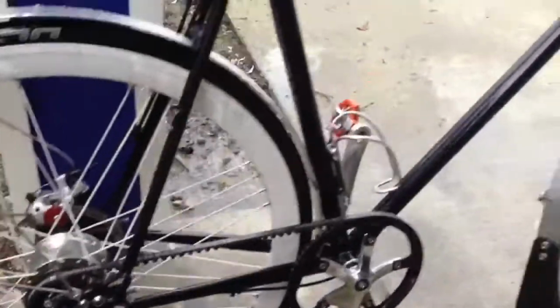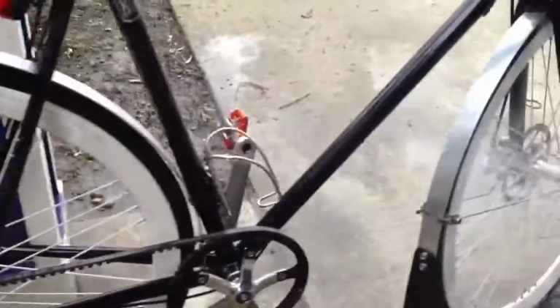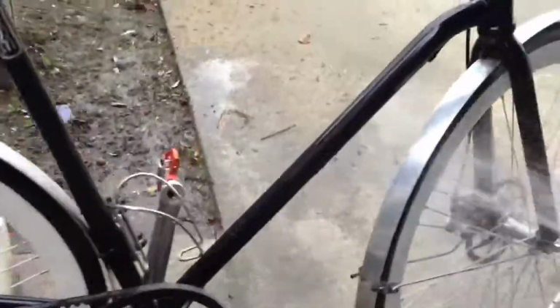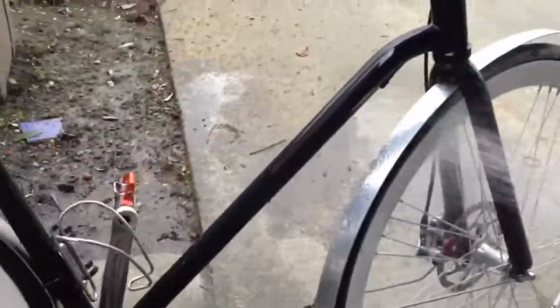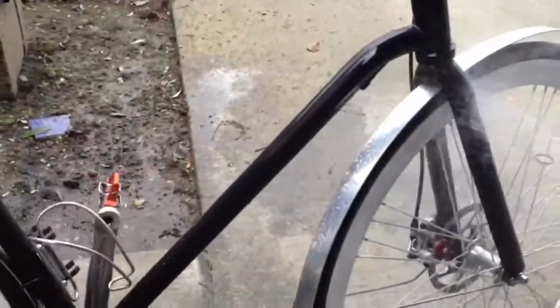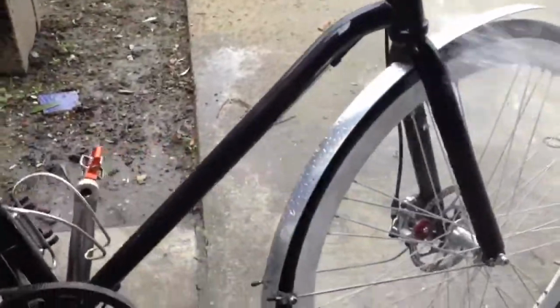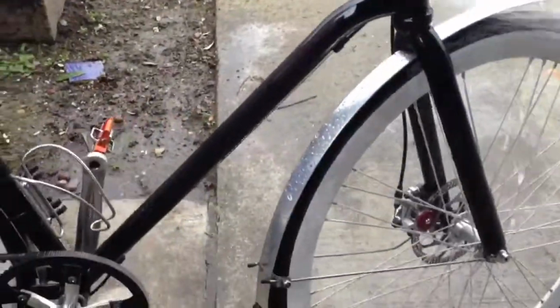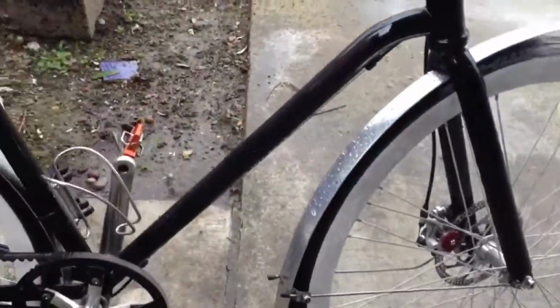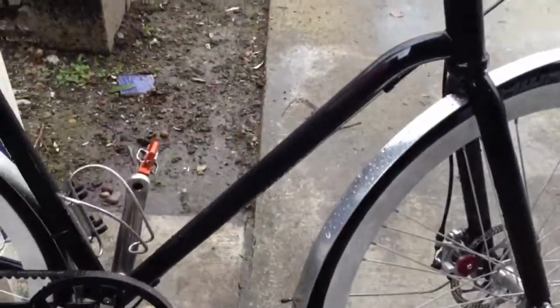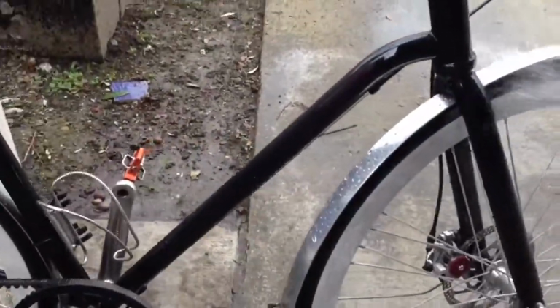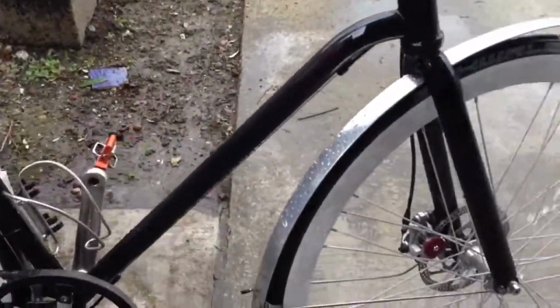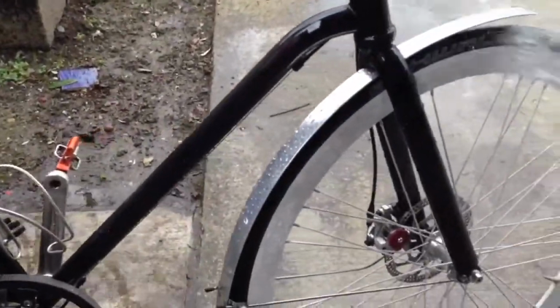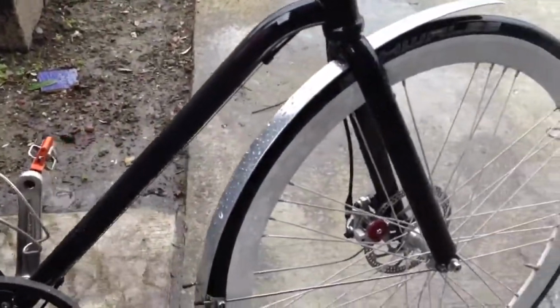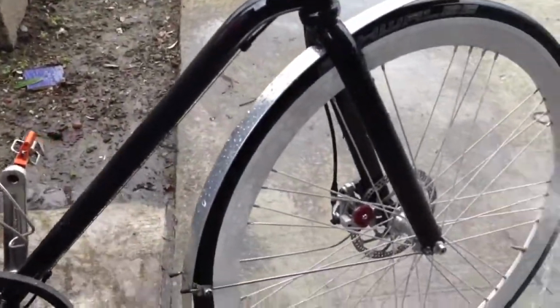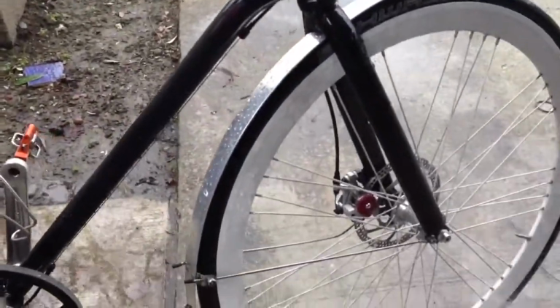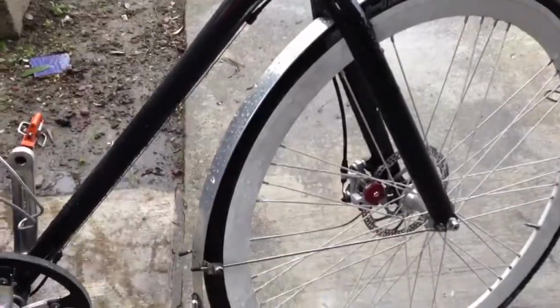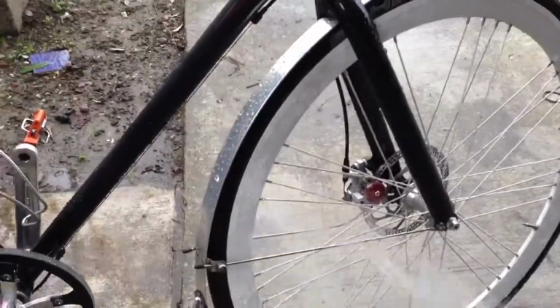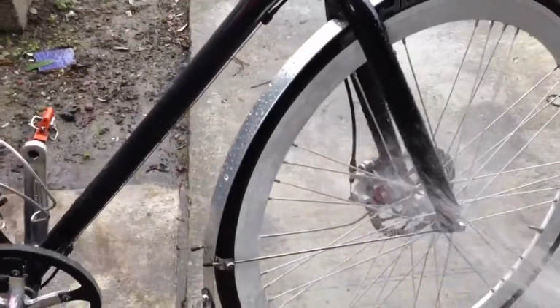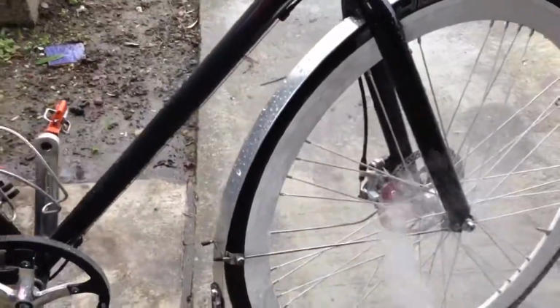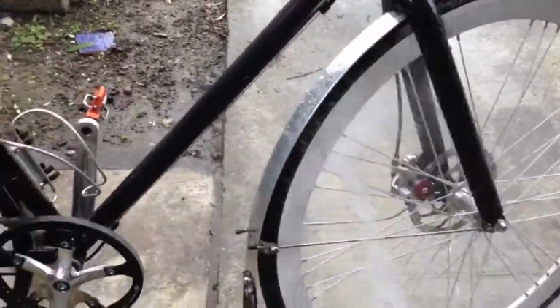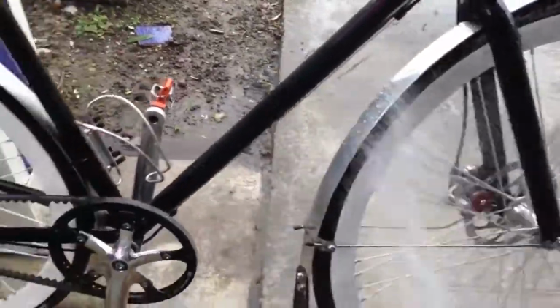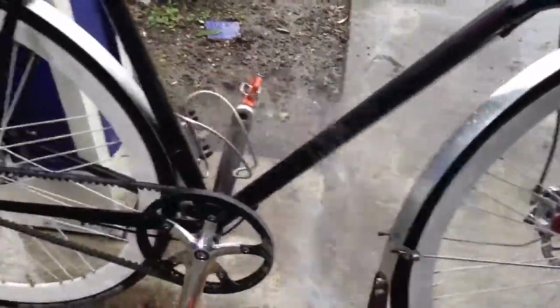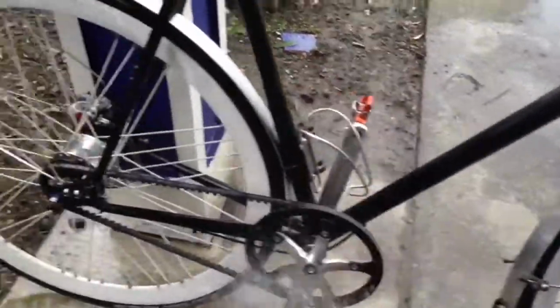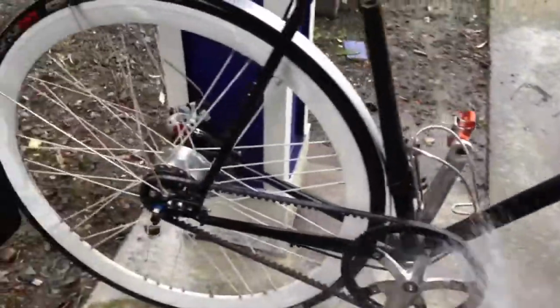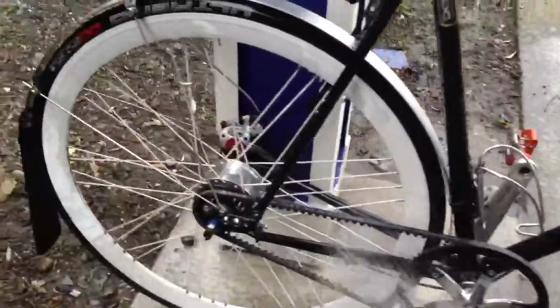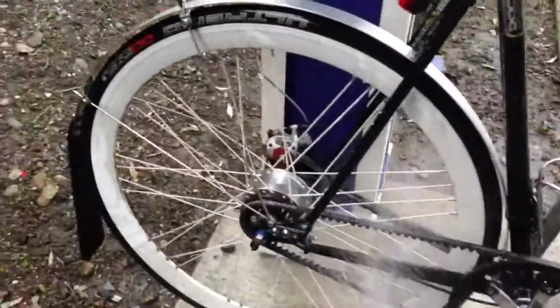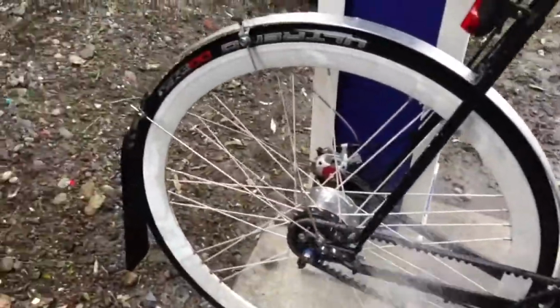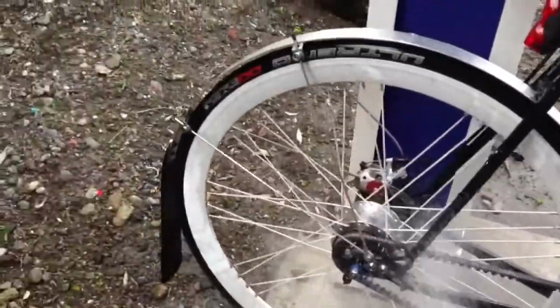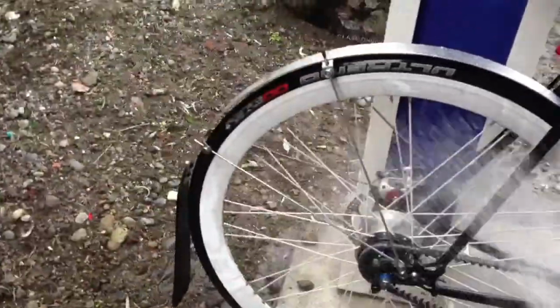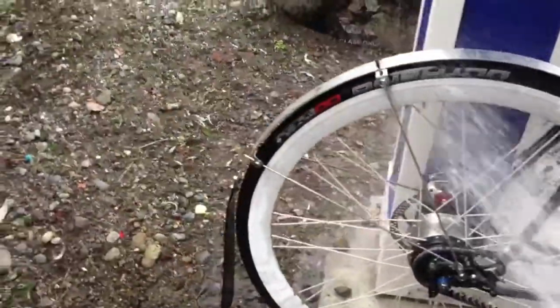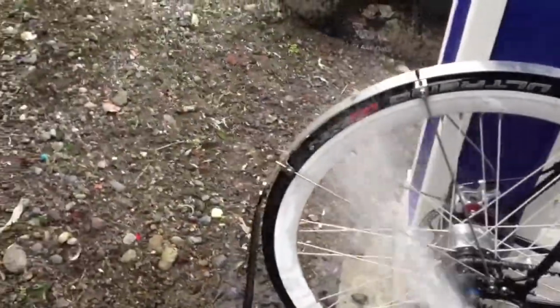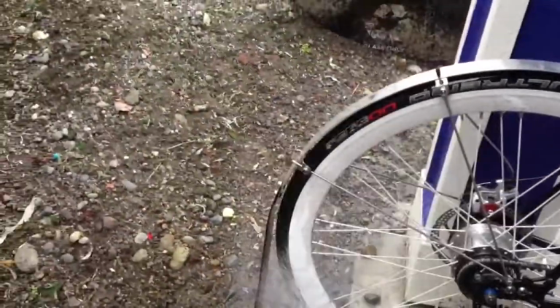Pretty much I do this after a ride, especially when it's rainy outside. Just wash it real quickly, hose it down, set it aside, let it dry, and that's it. I'm done.